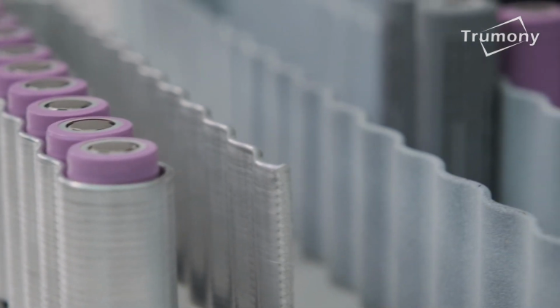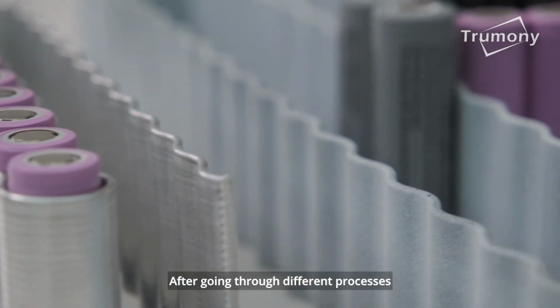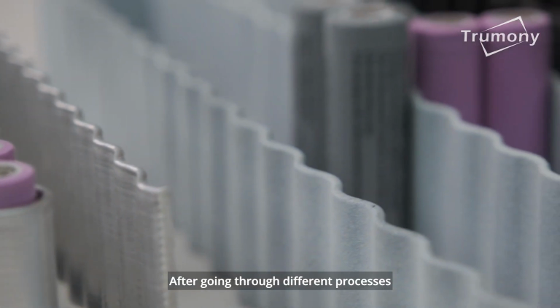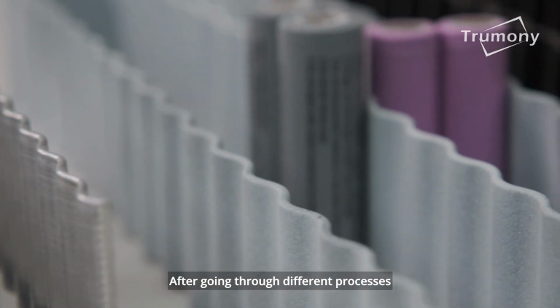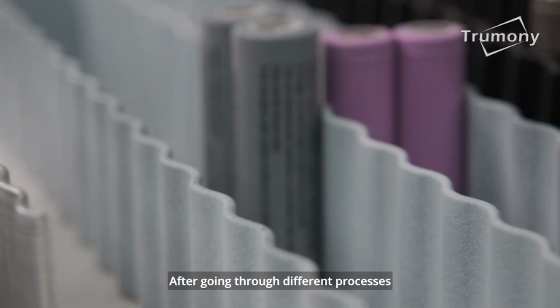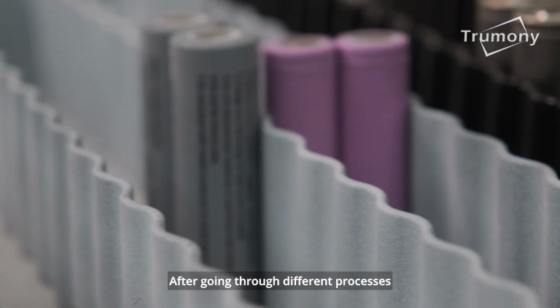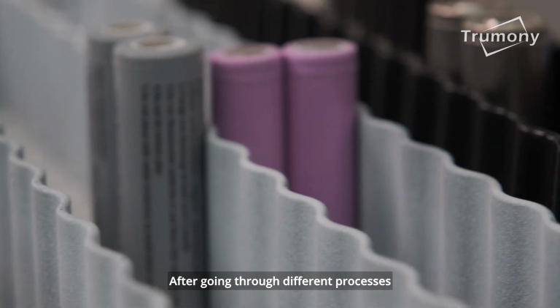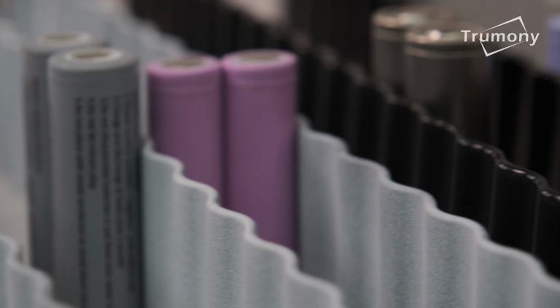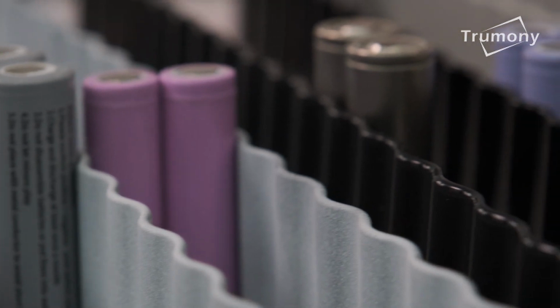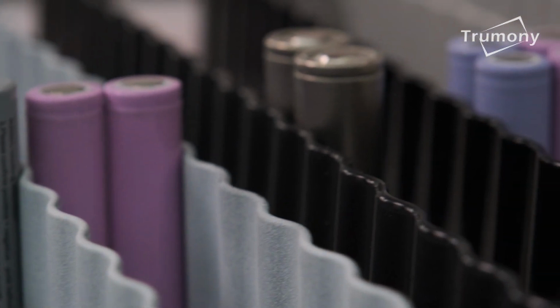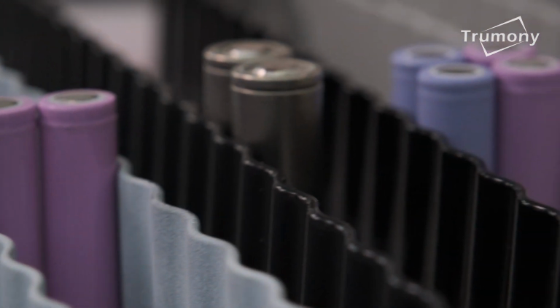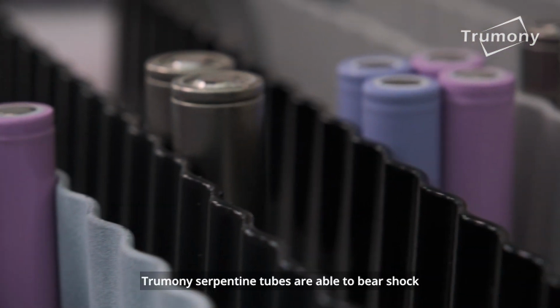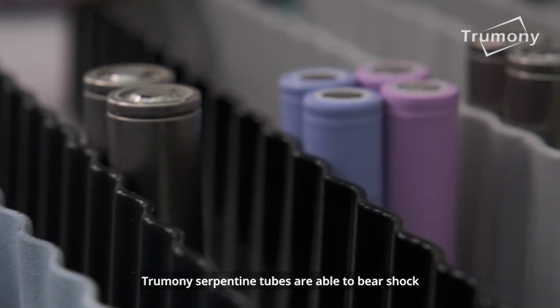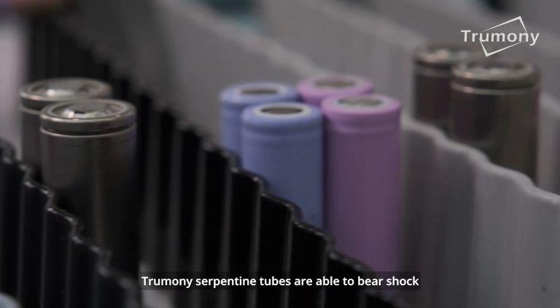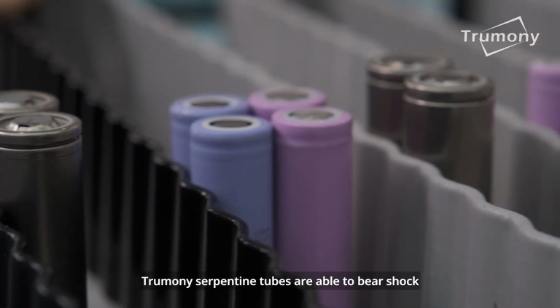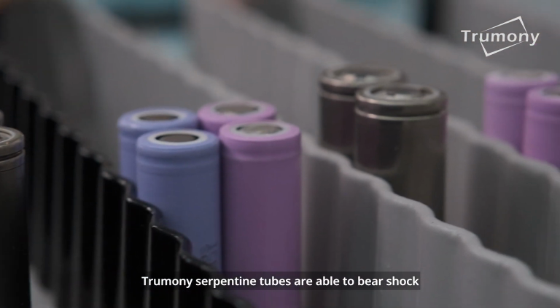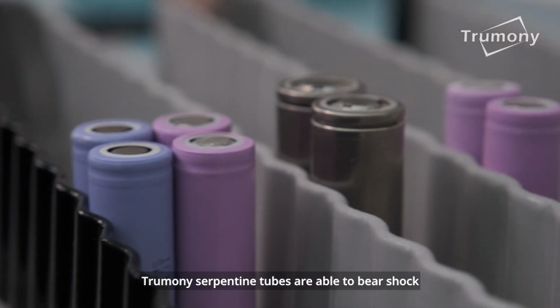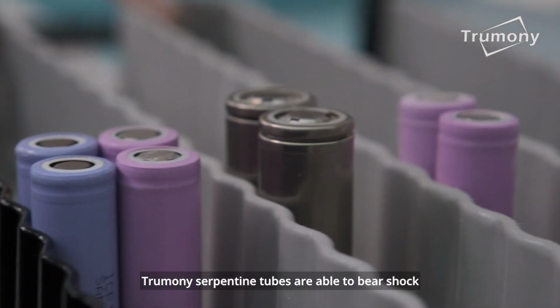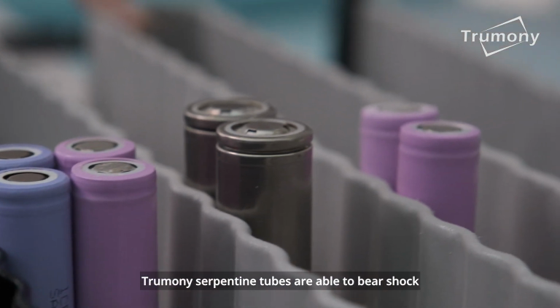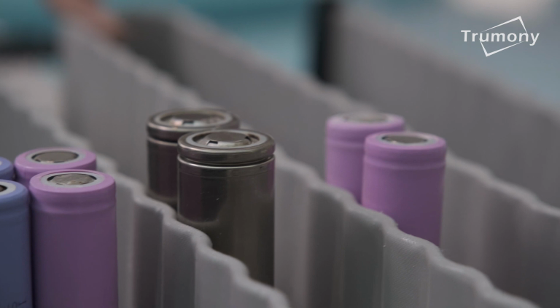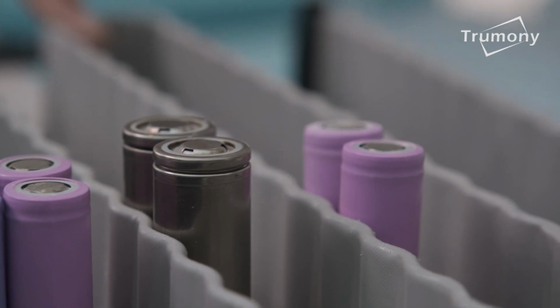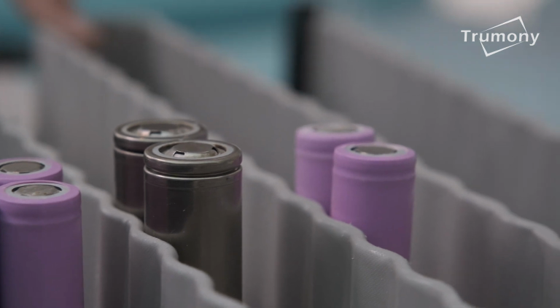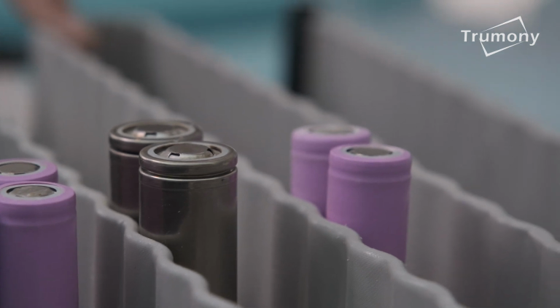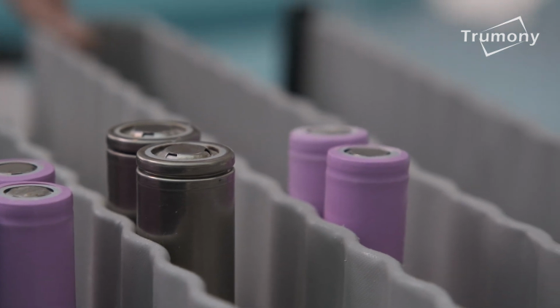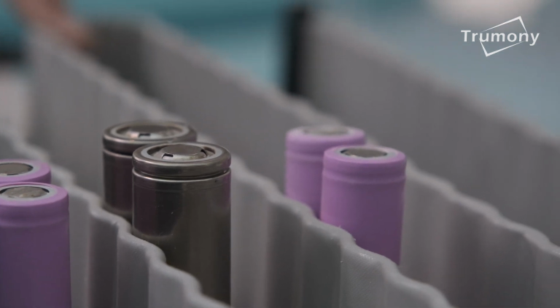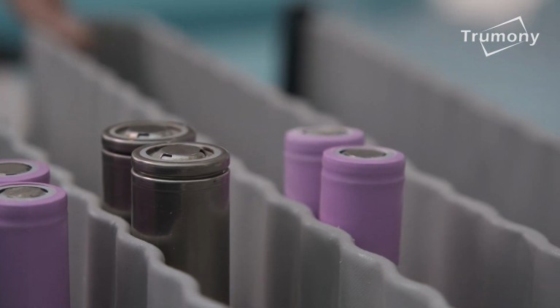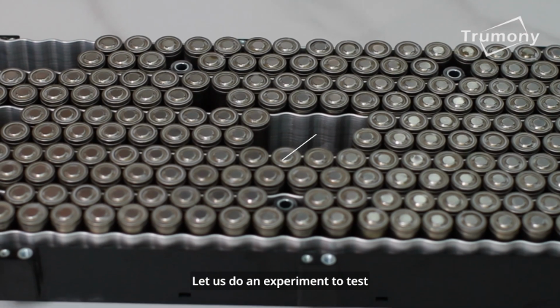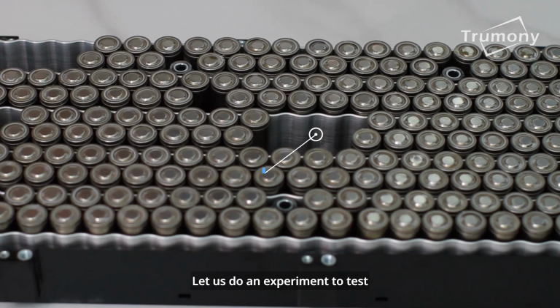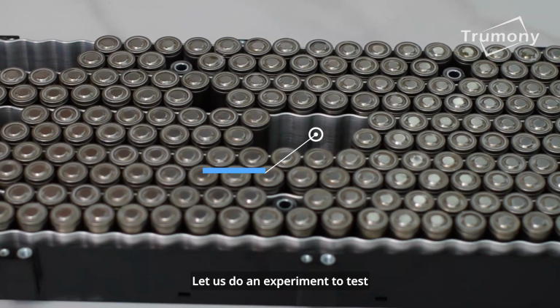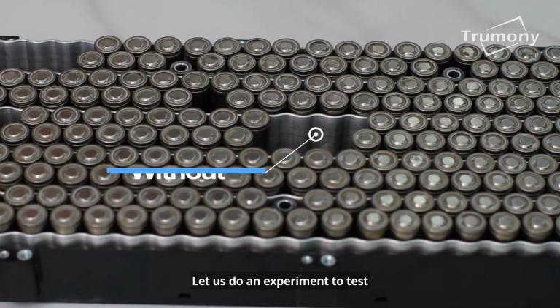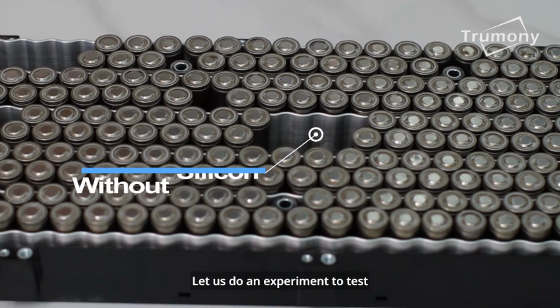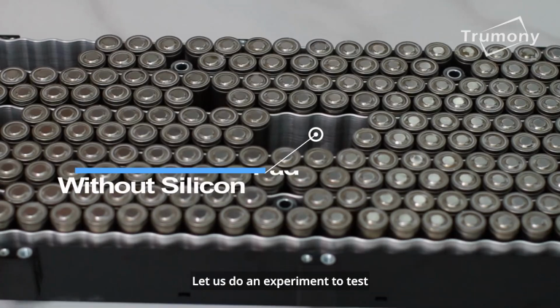After going through different processes, Trumany serpentine tubes are able to bear shock. Let us do an experiment to test.